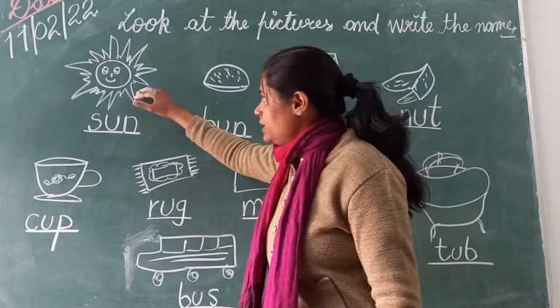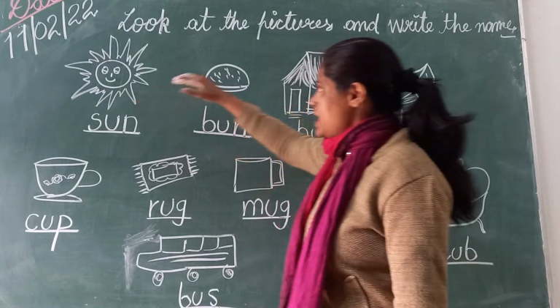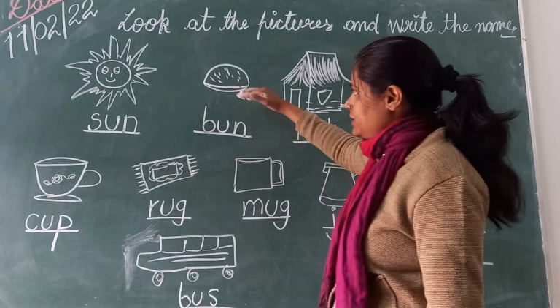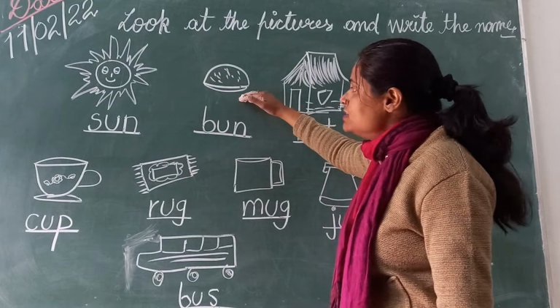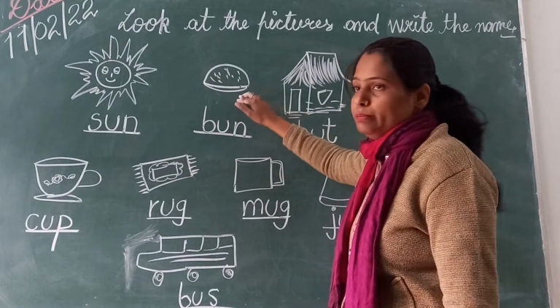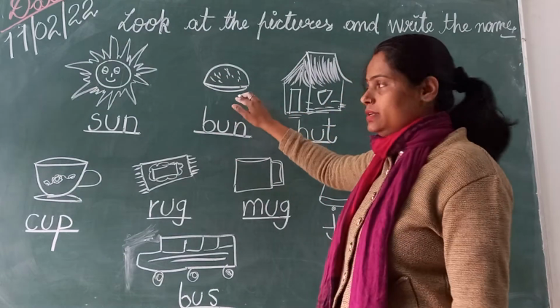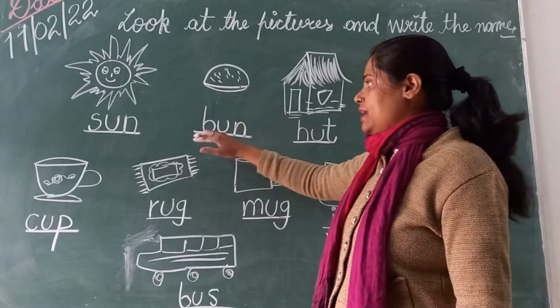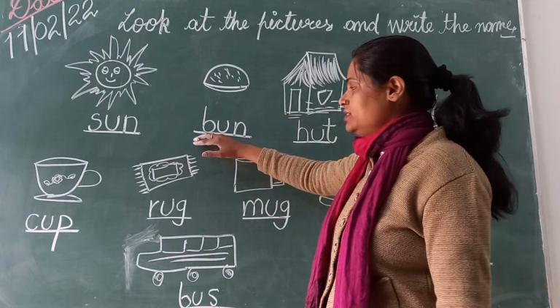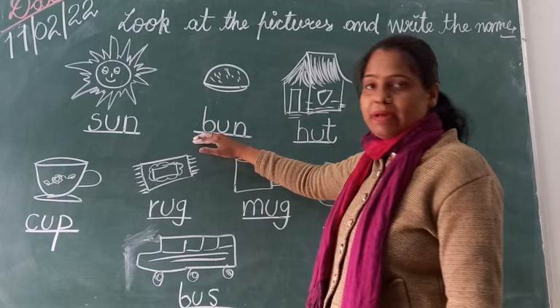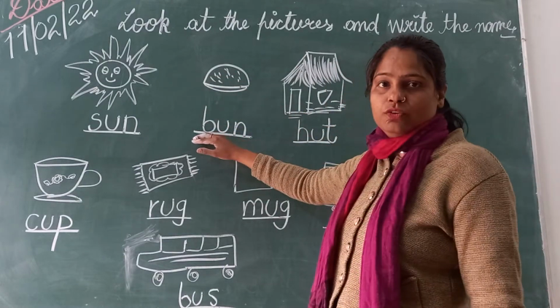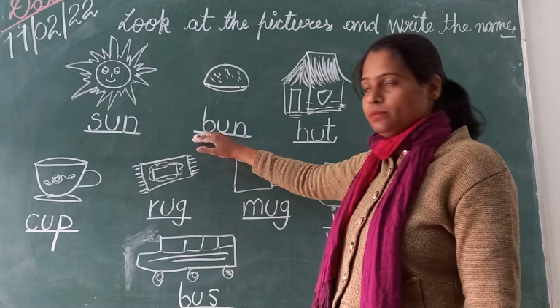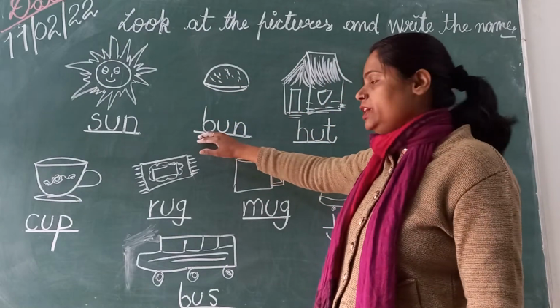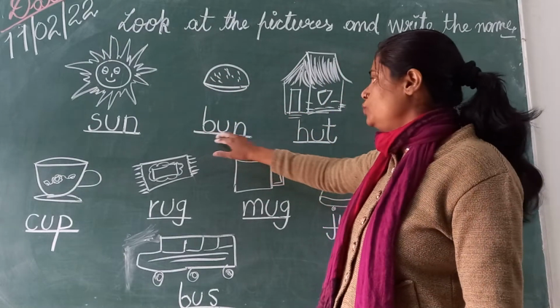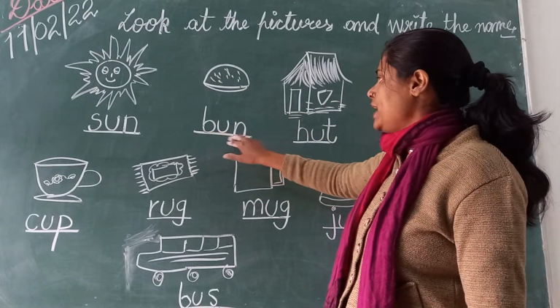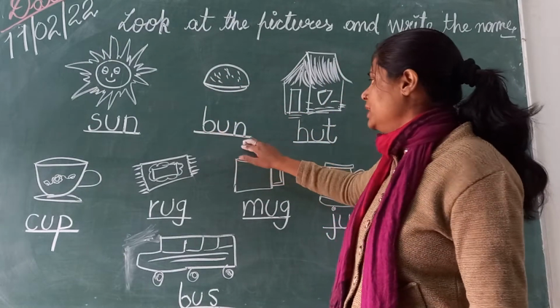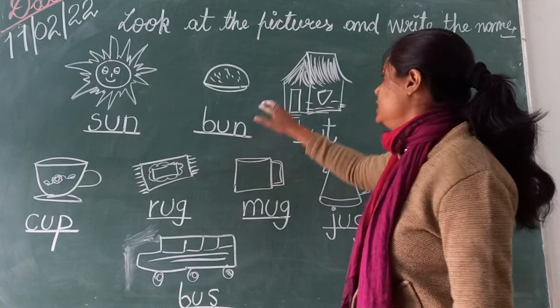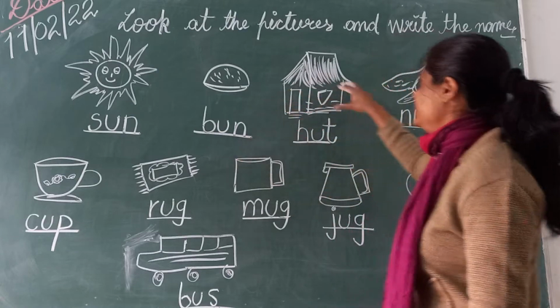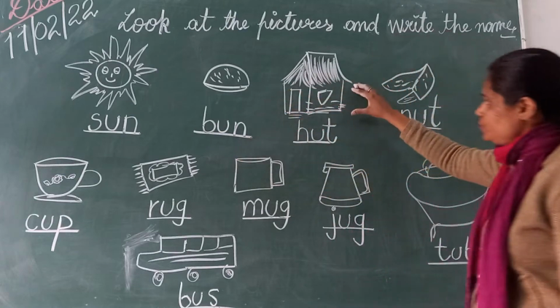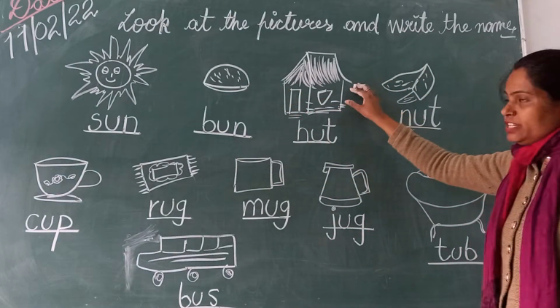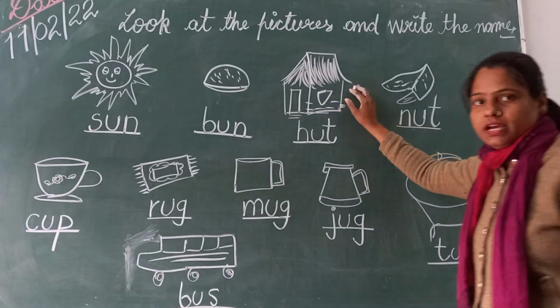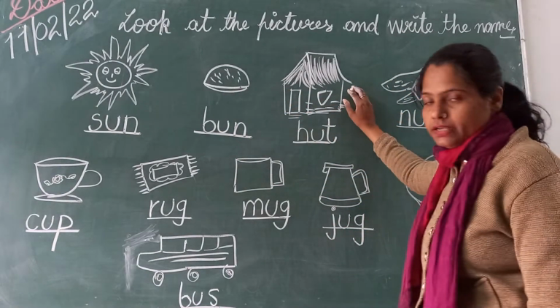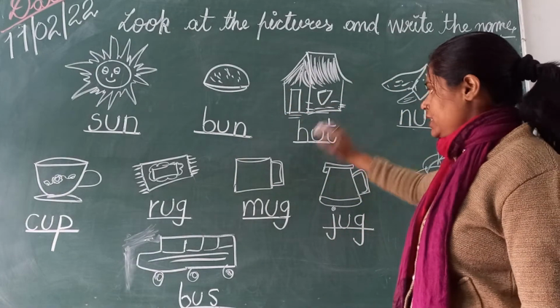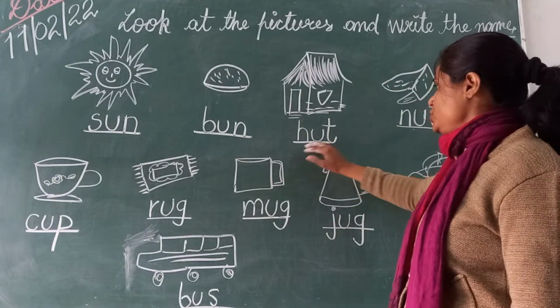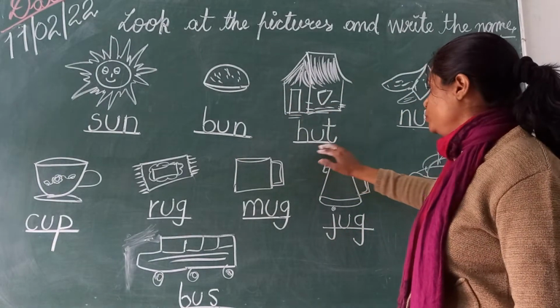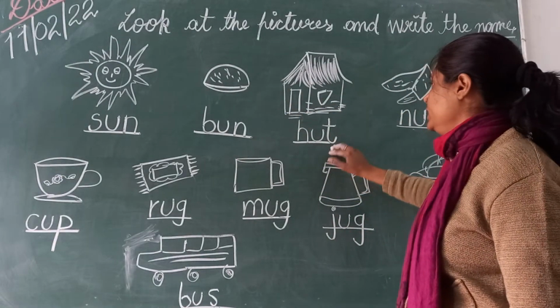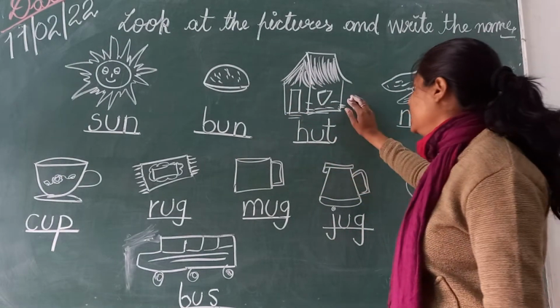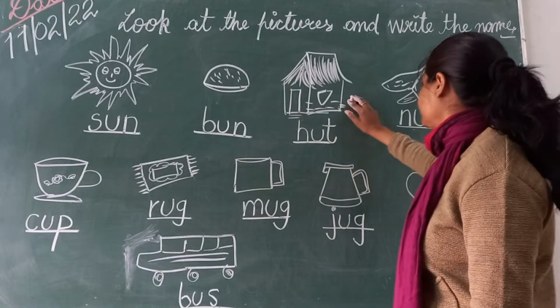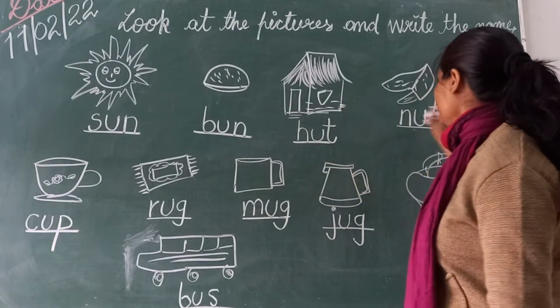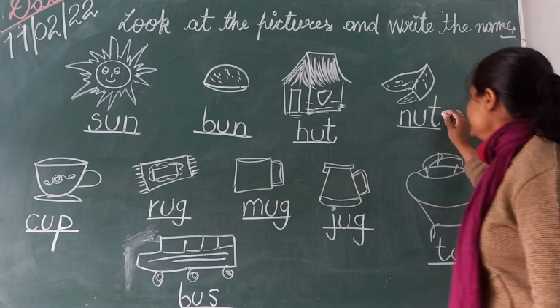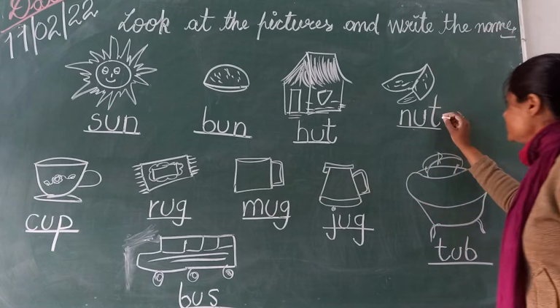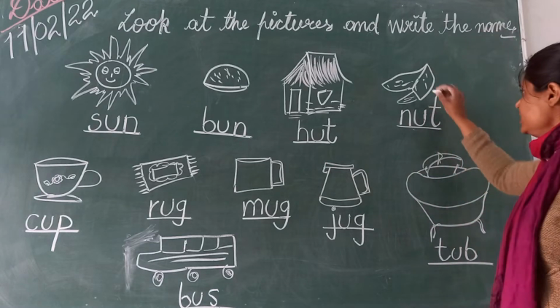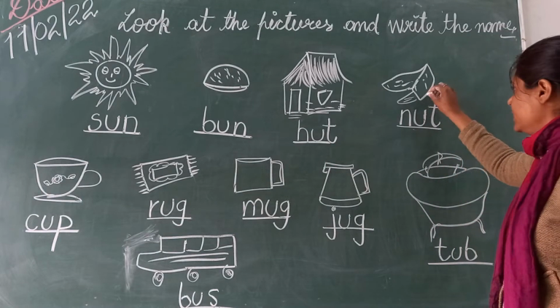And next picture is bun. Sun and then bun. What is the spelling of bun? B-U-N. Bun. And next picture is hut. H-U-T.